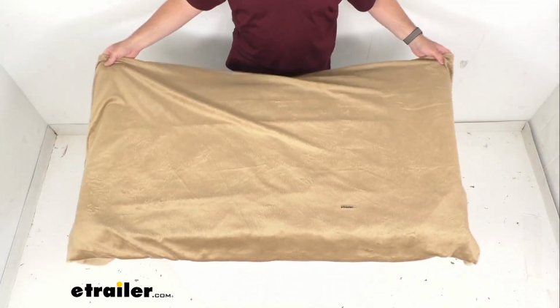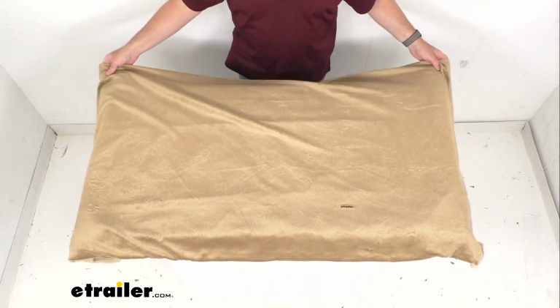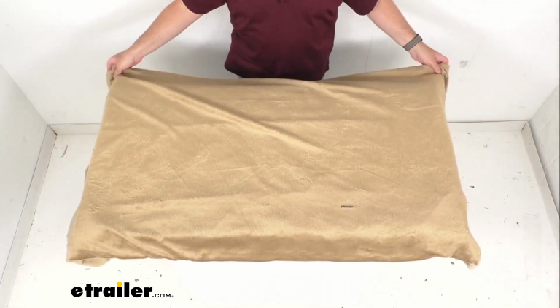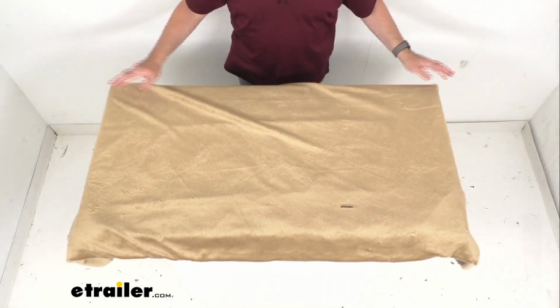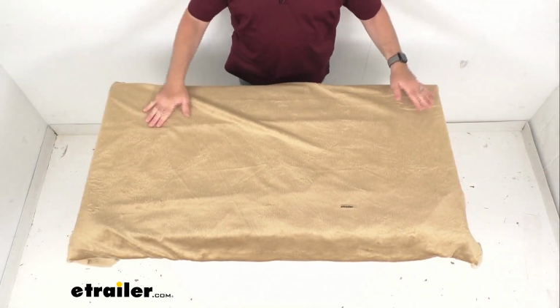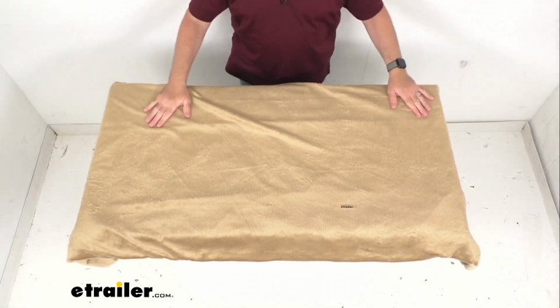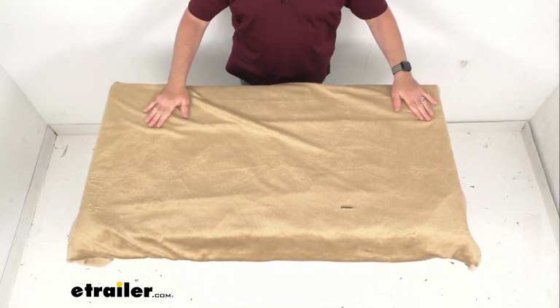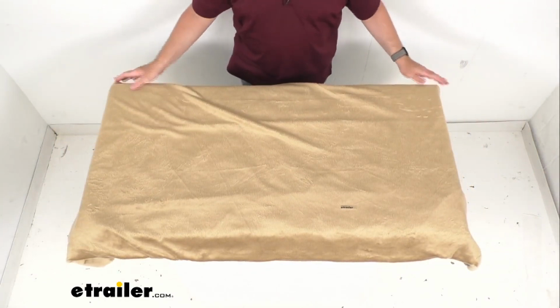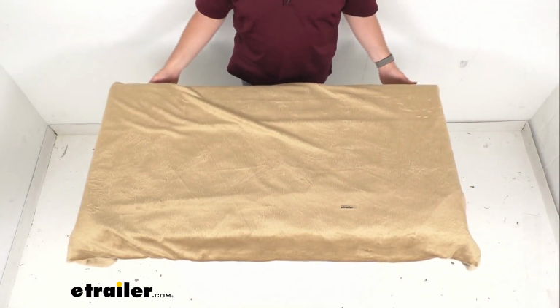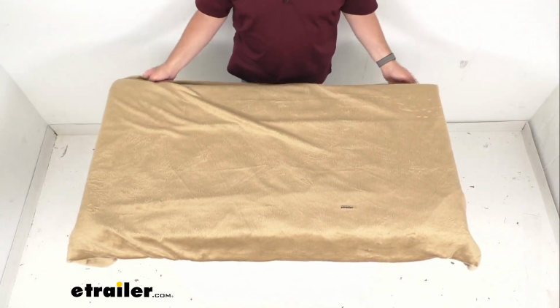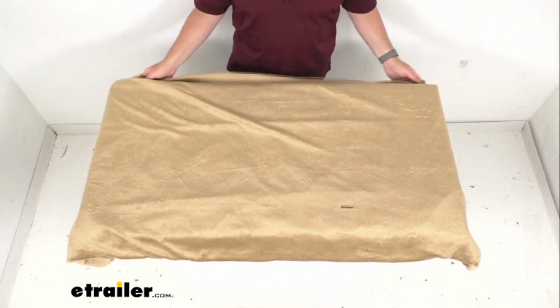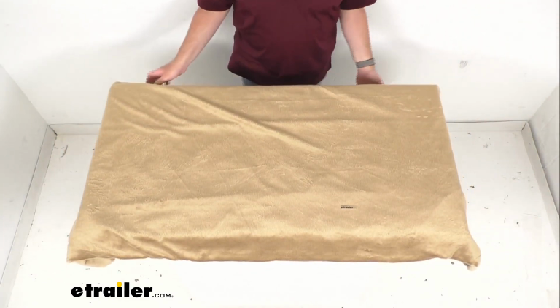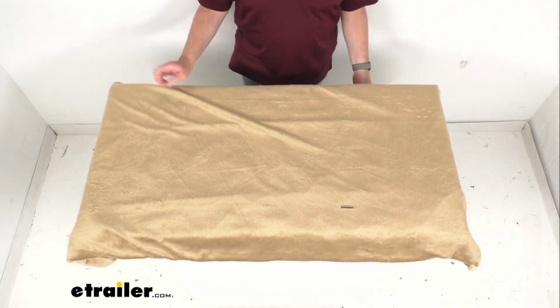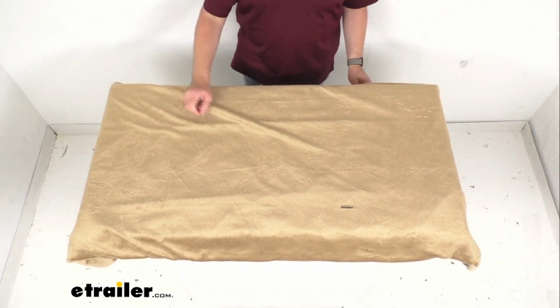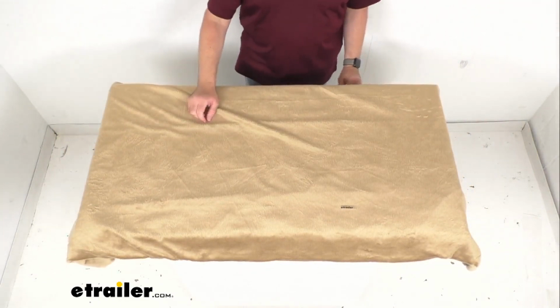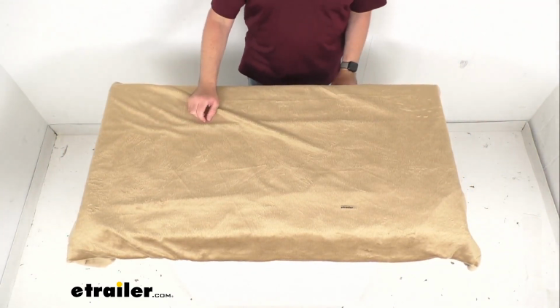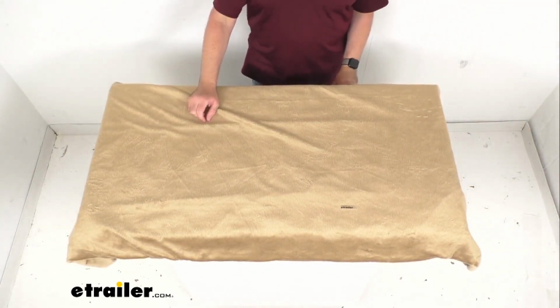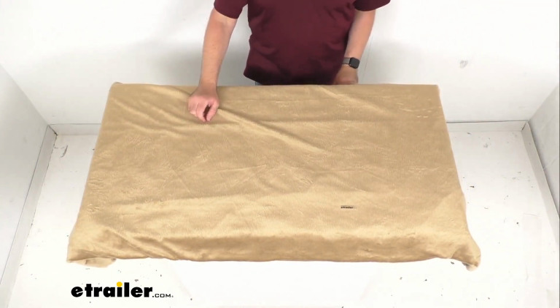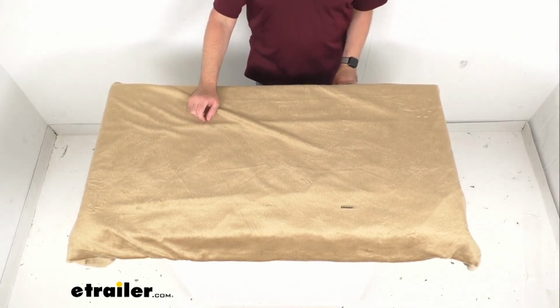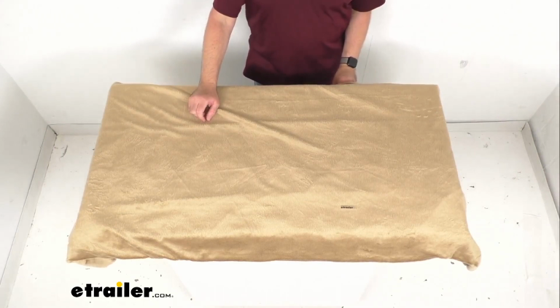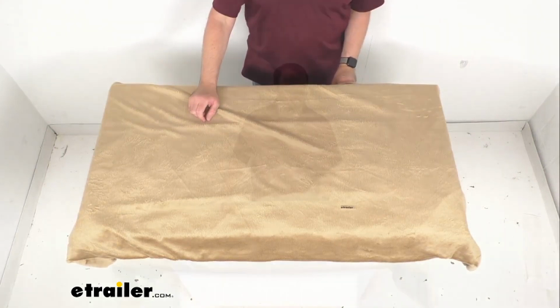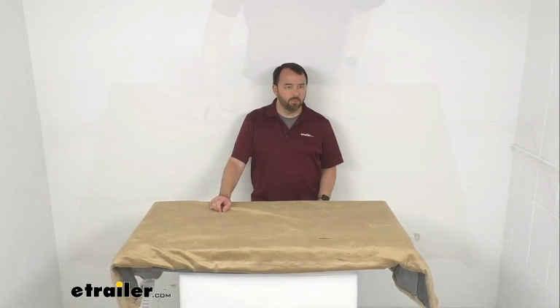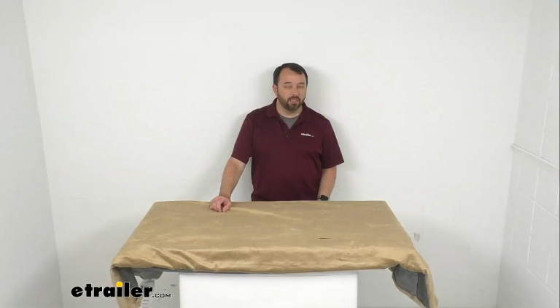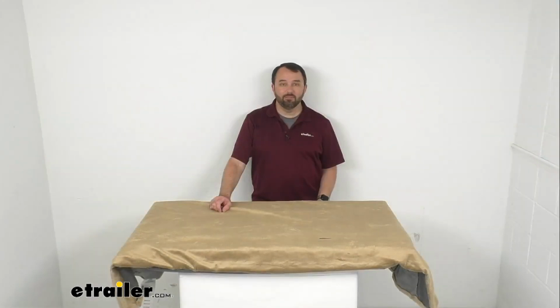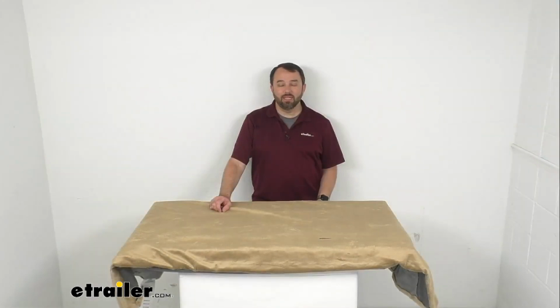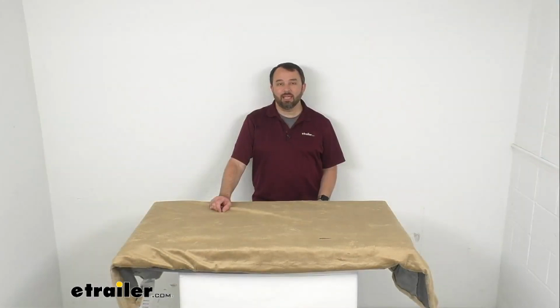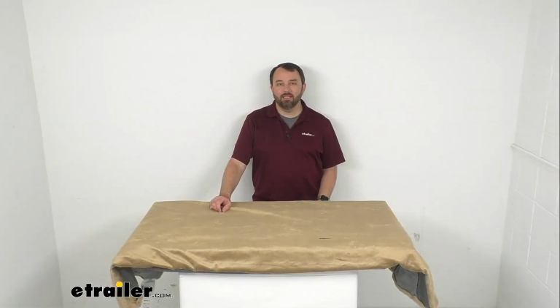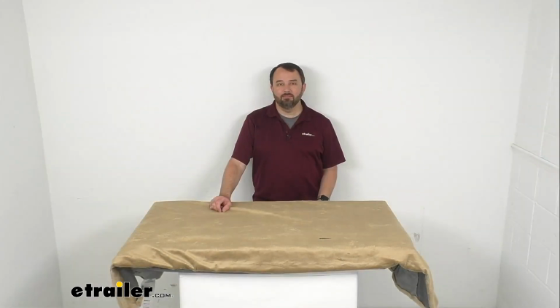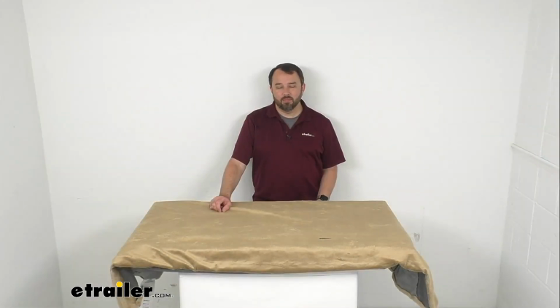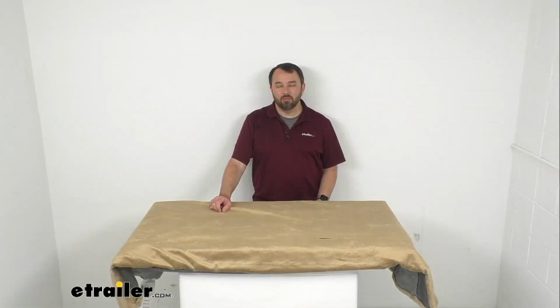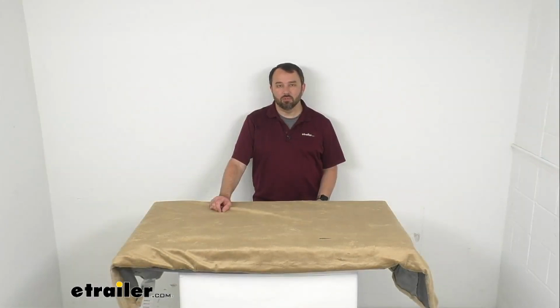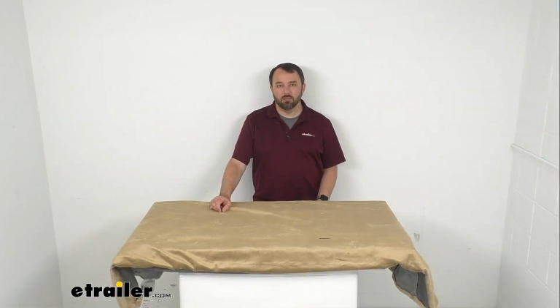That's going to conclude our brief look today. I do hope it was helpful for you. Again, my name is Andy — thank you for joining me.